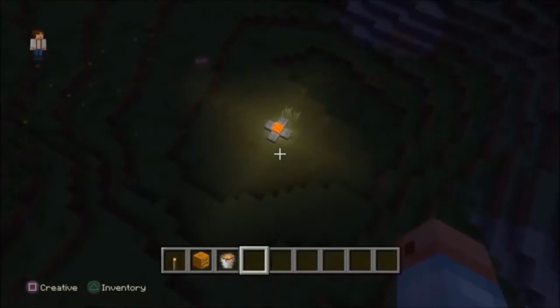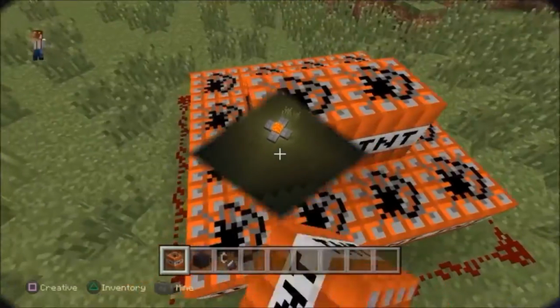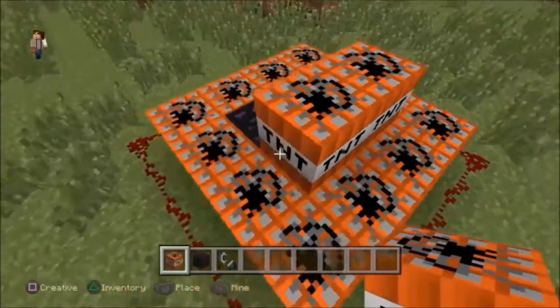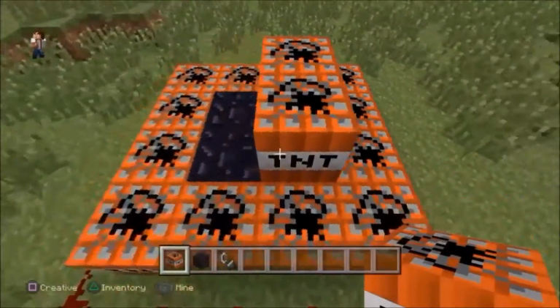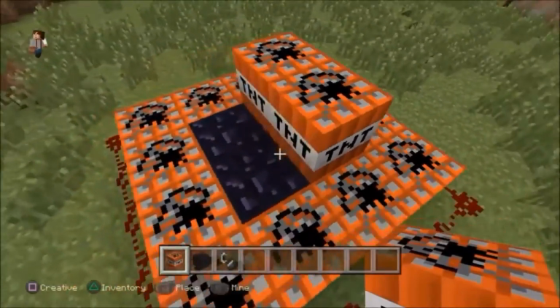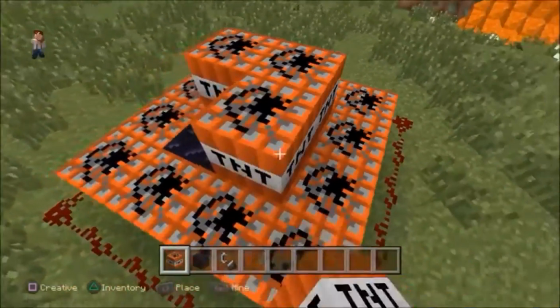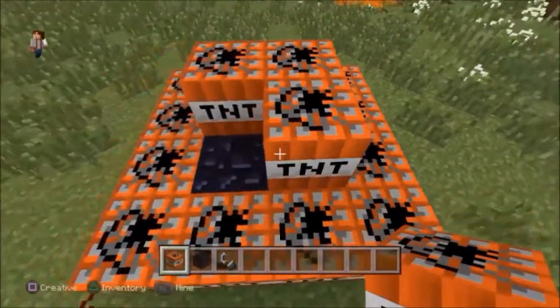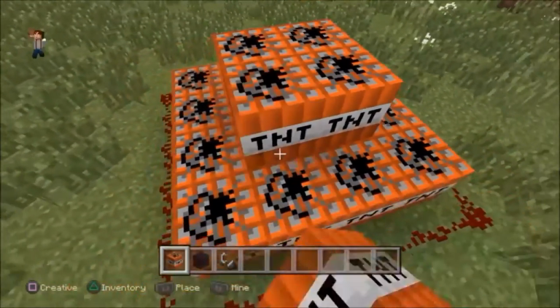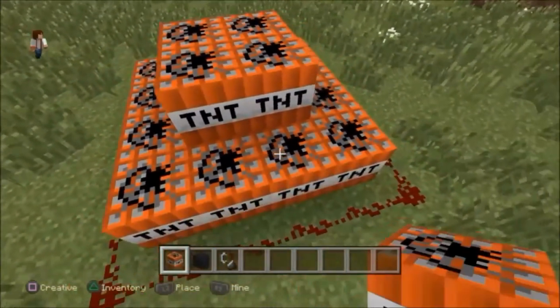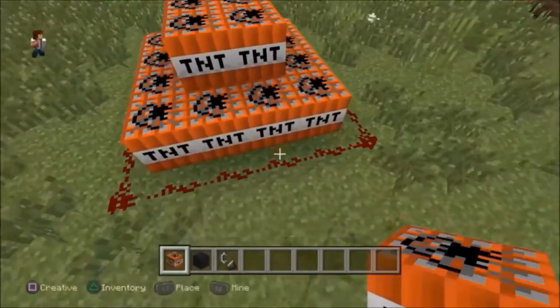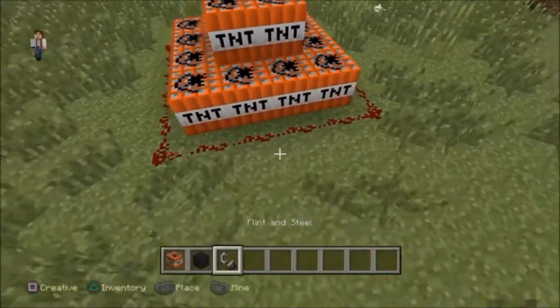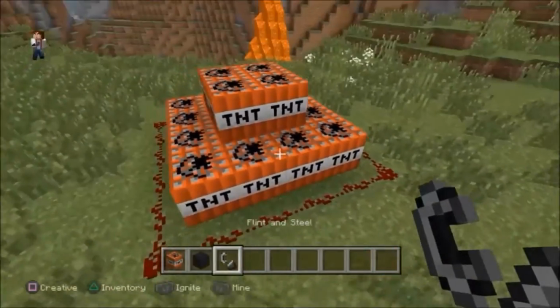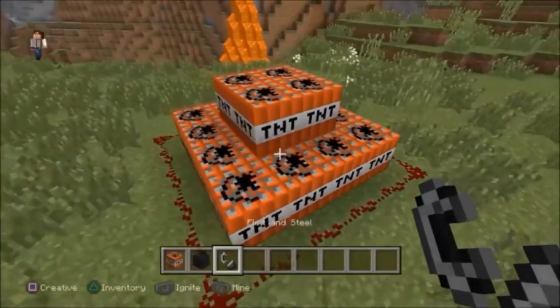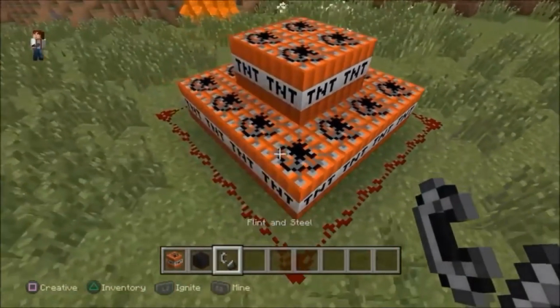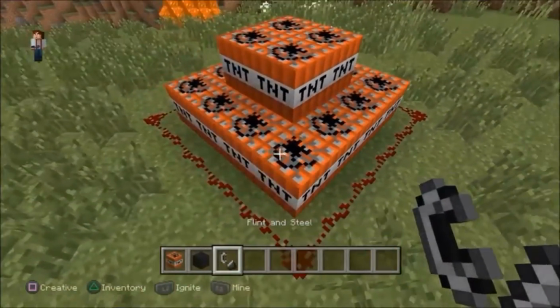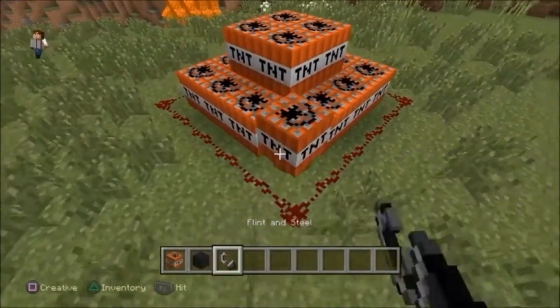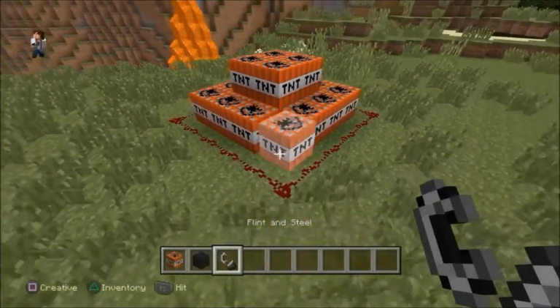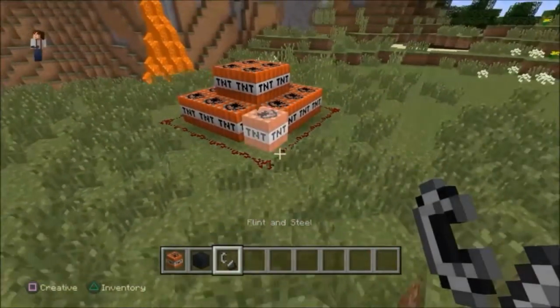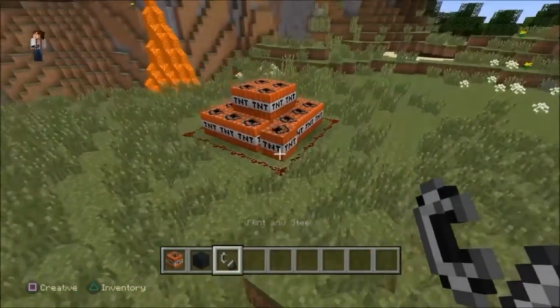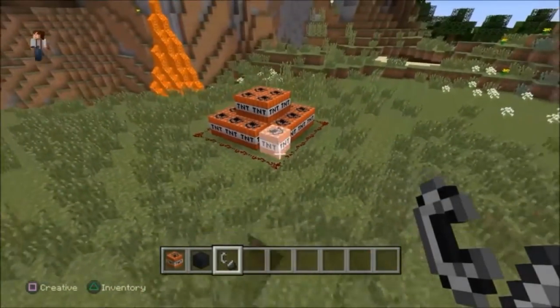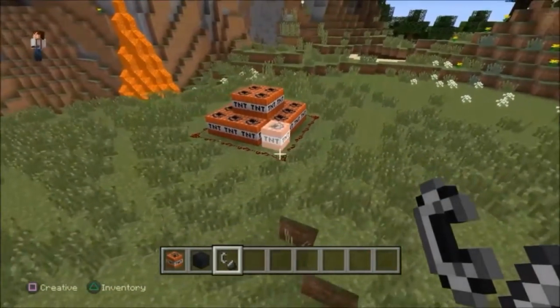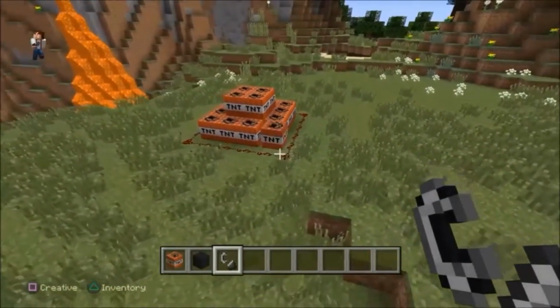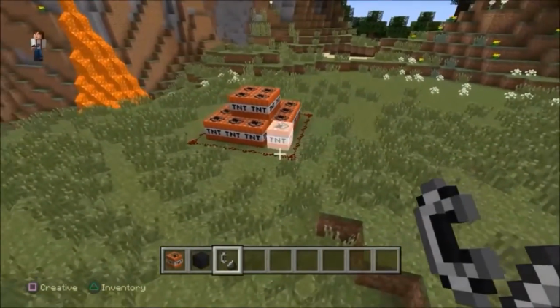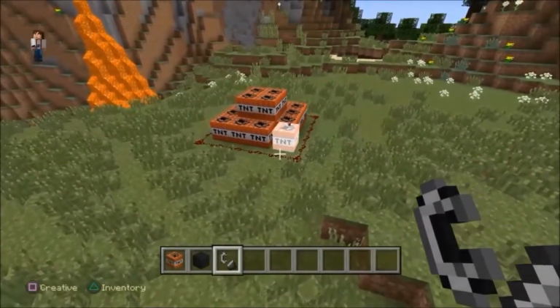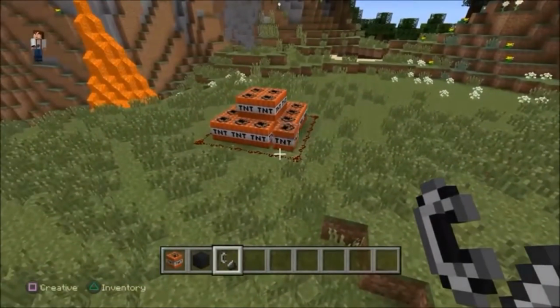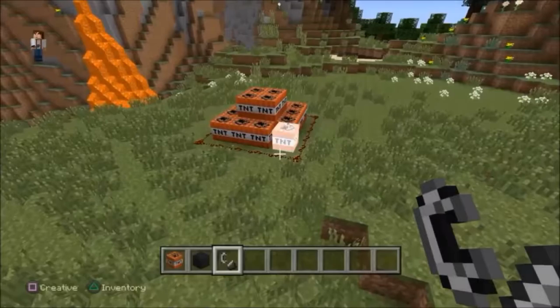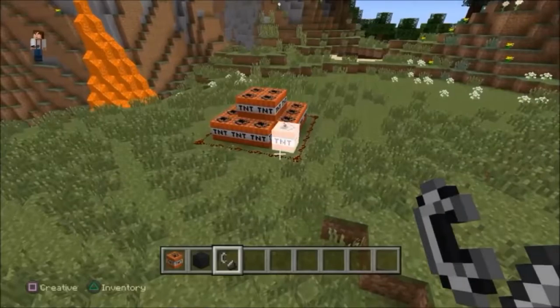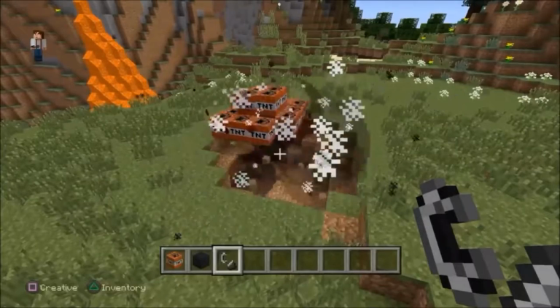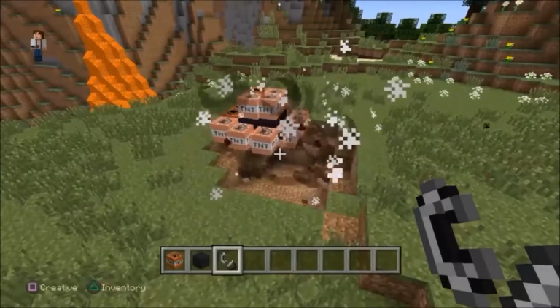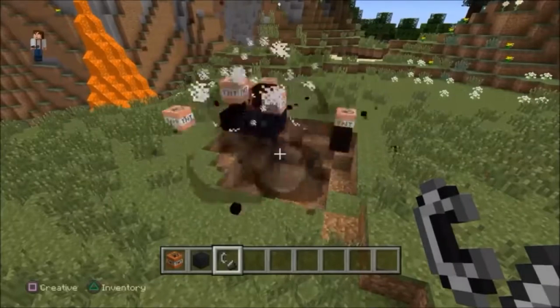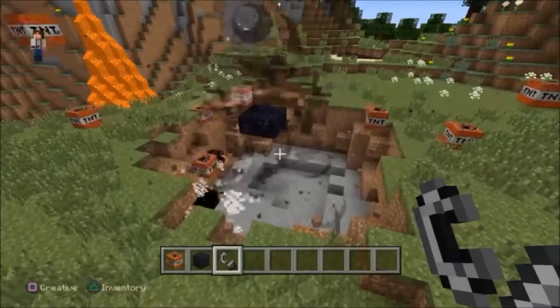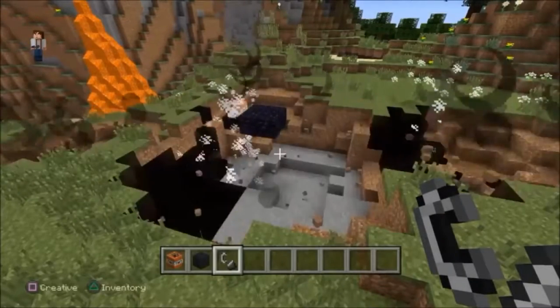A command block has a higher blast resistance than obsidian — obsidian scores 6,000 while the command block goes up to 8,000,000.